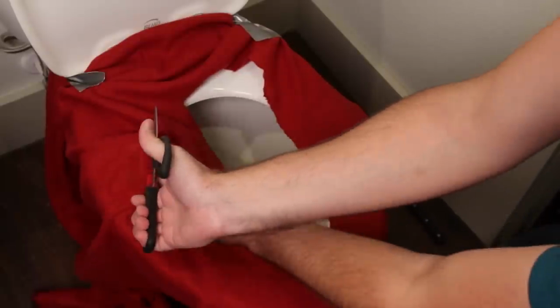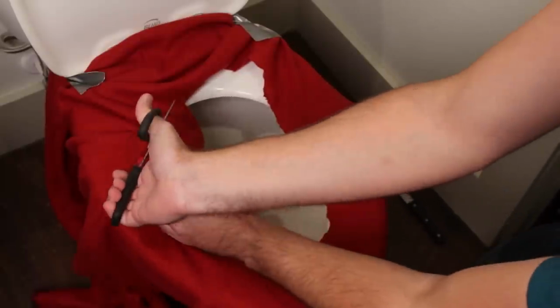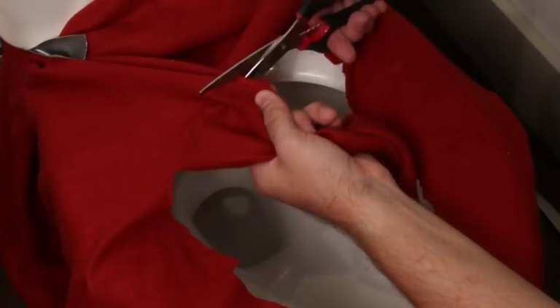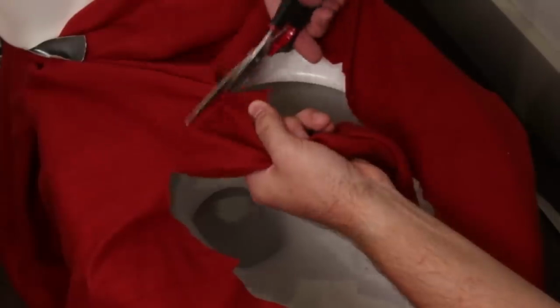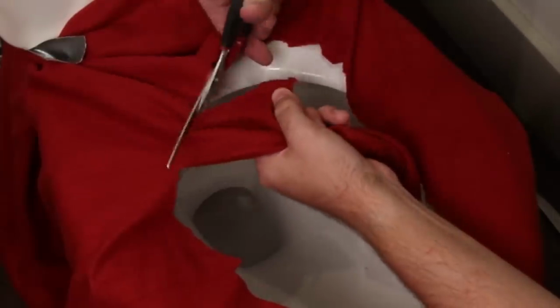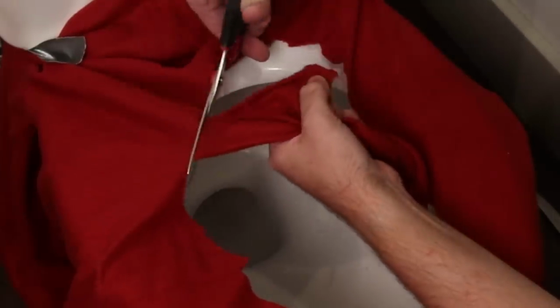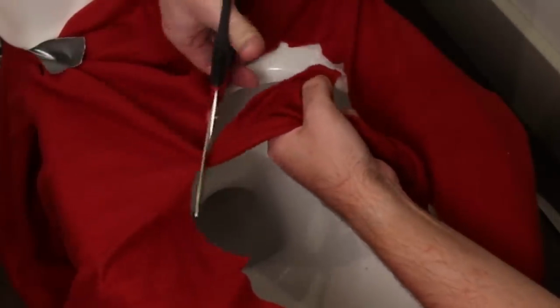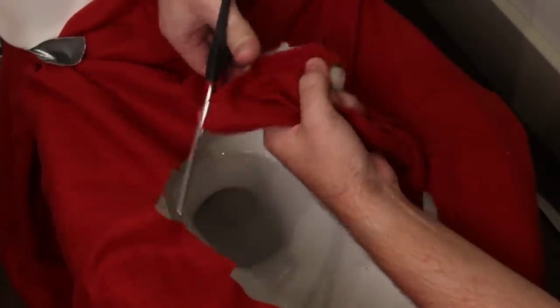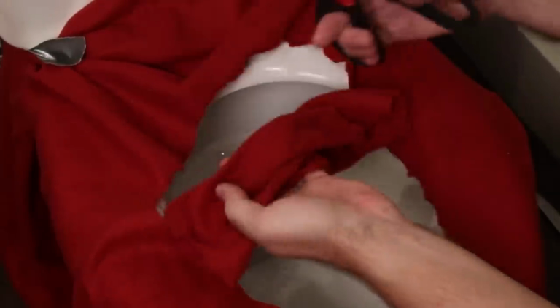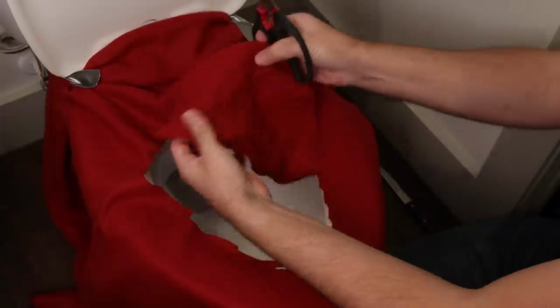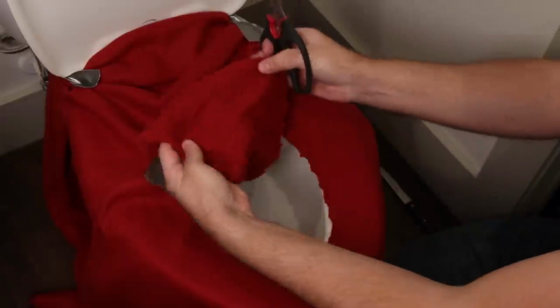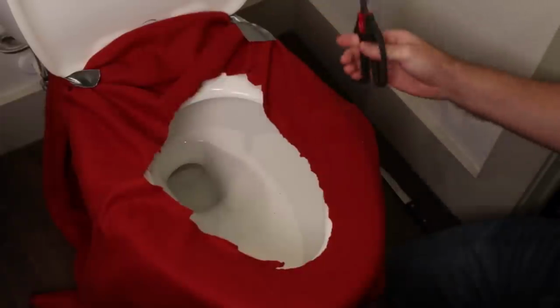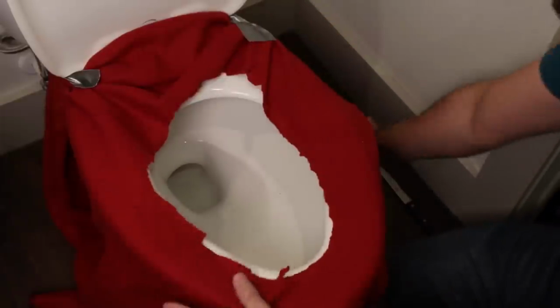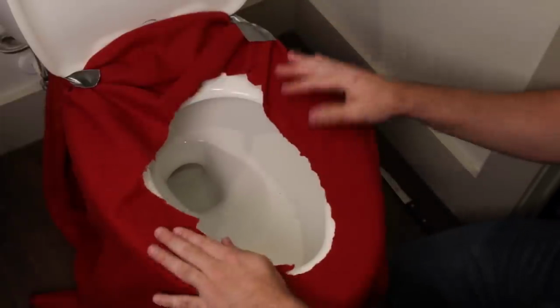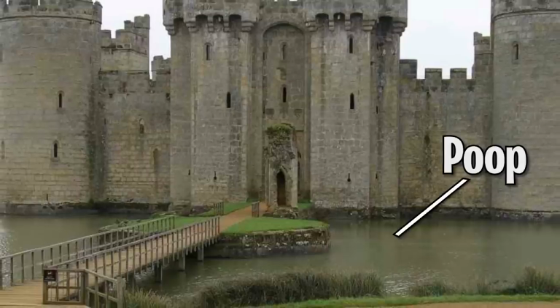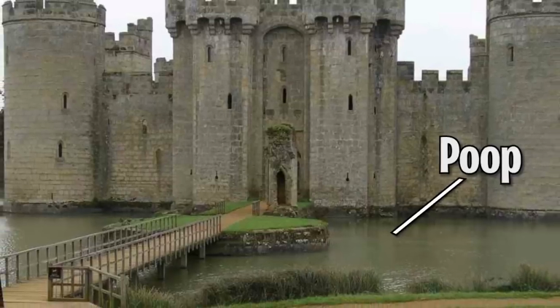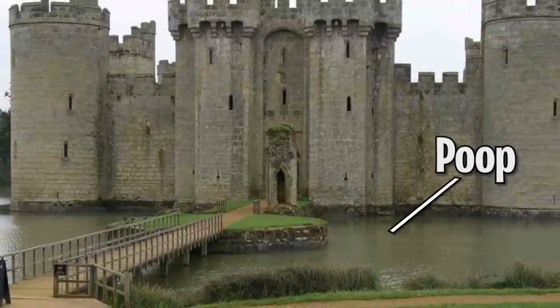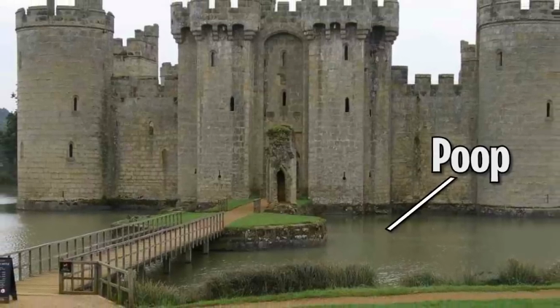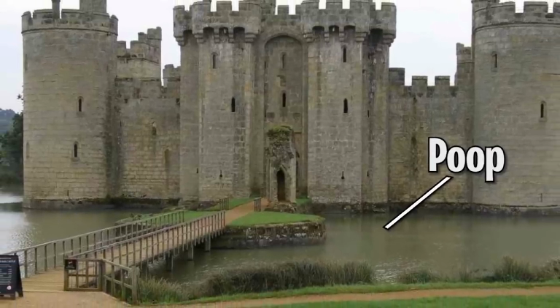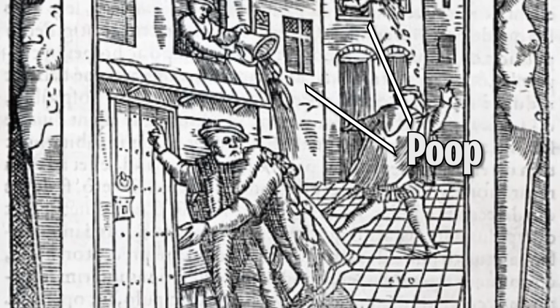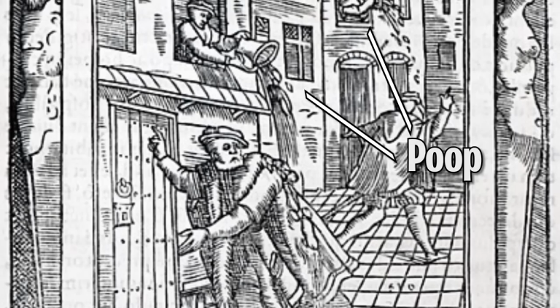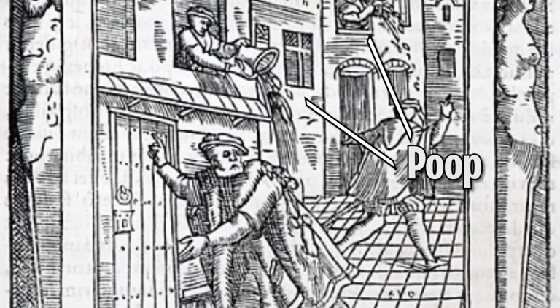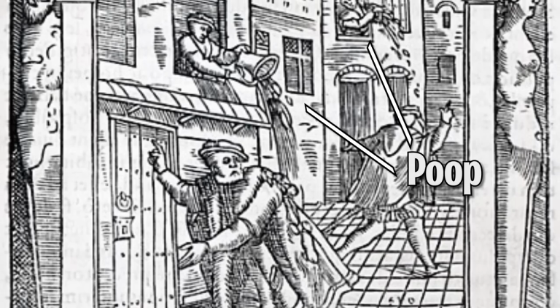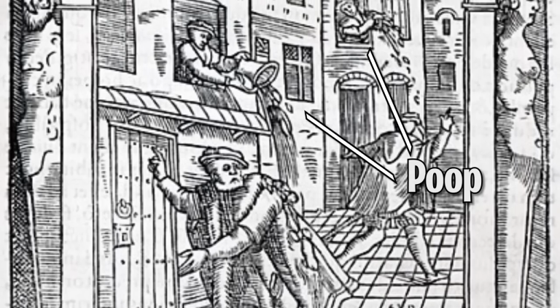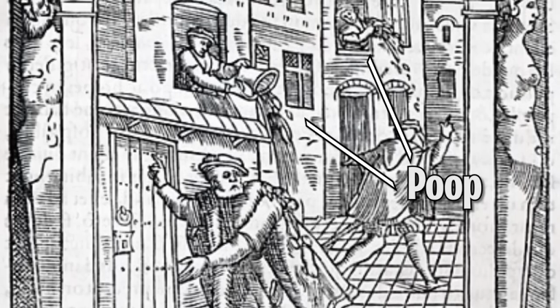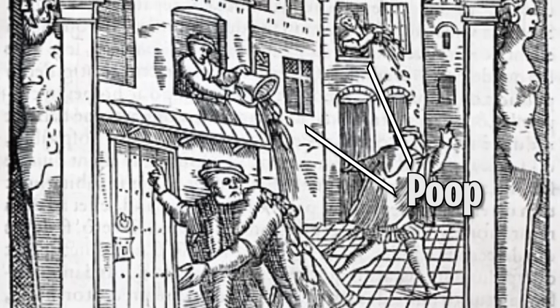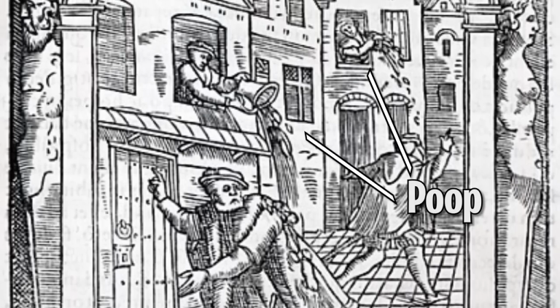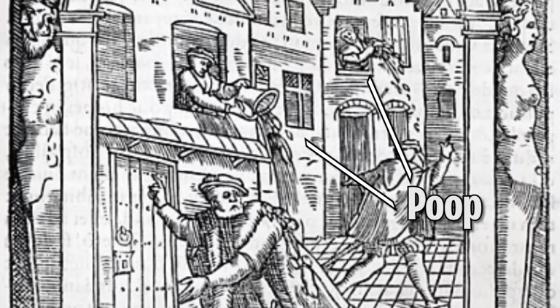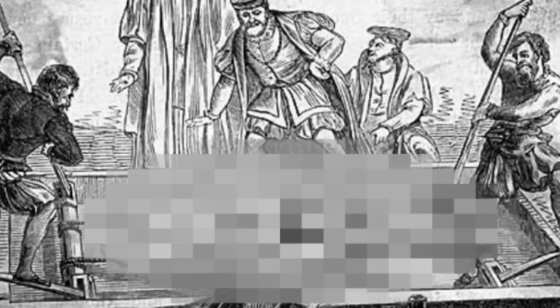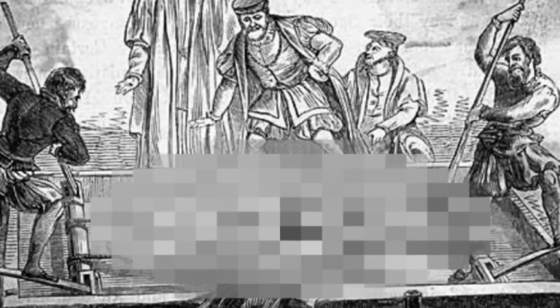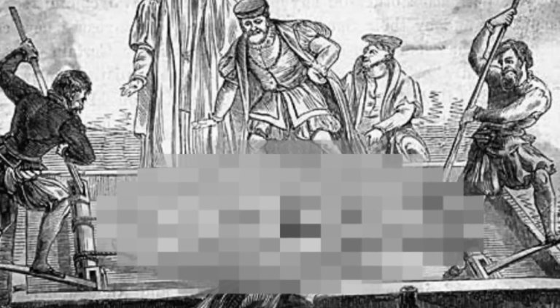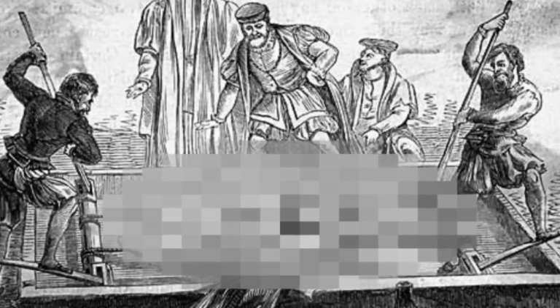Why does he have to cut the hole out of it? Why can't you just poop on that and then take it off? Did you know back in medieval times they used to poop in the moats? They also used to poop in buckets and just chuck it out the window. They also used to make really bad torture devices.